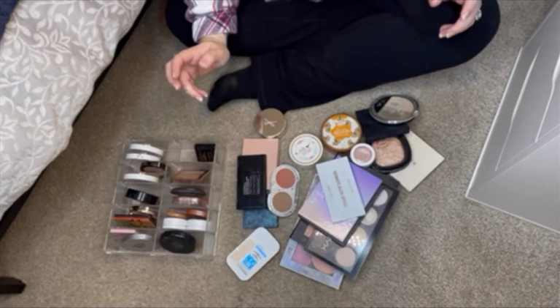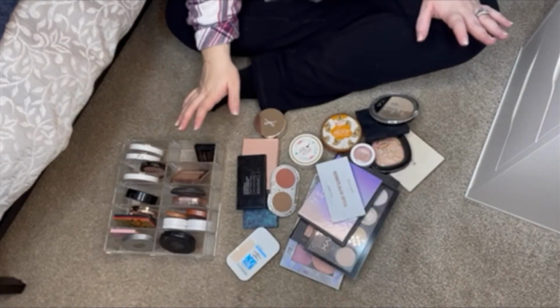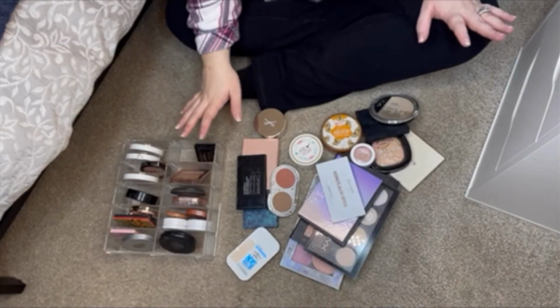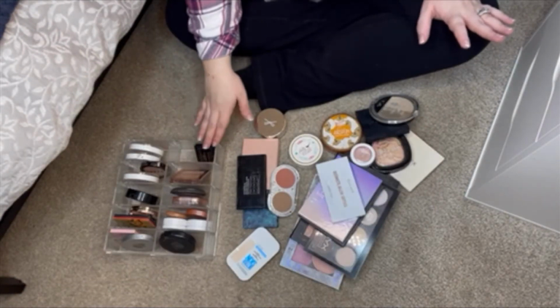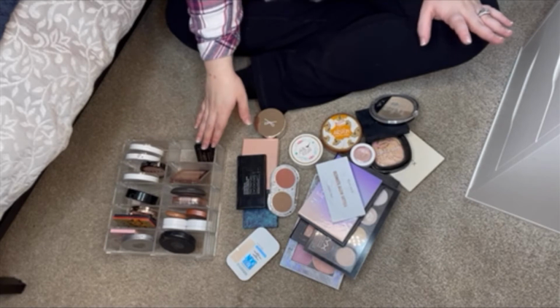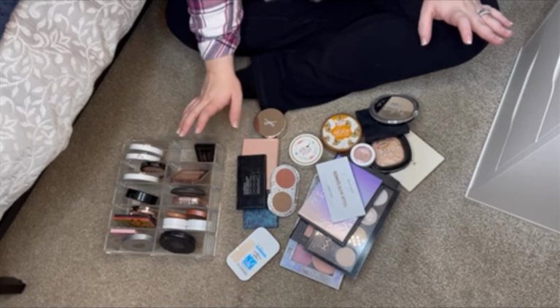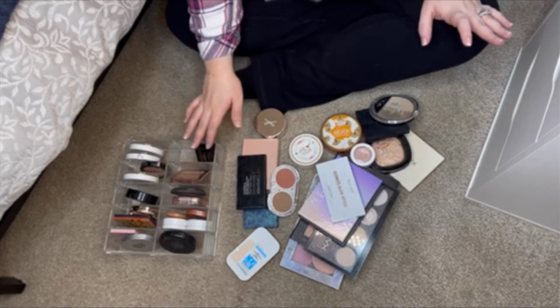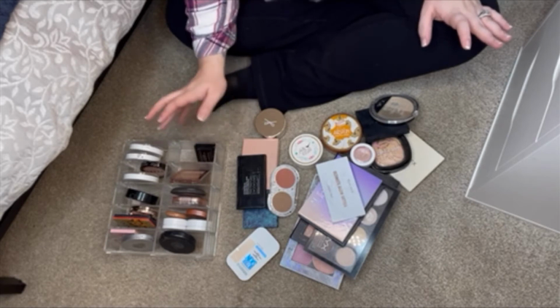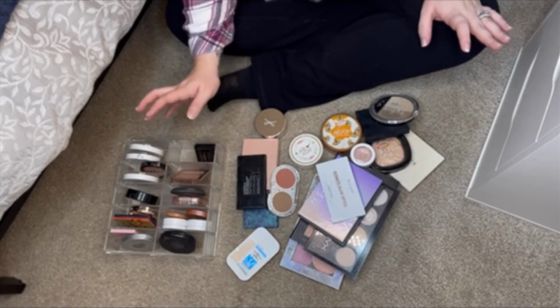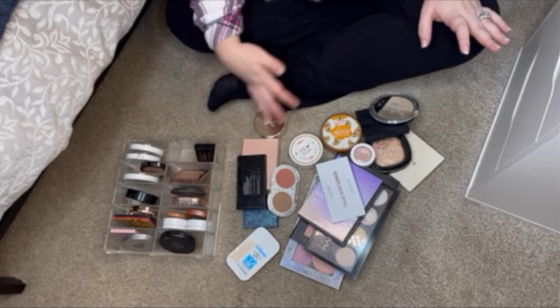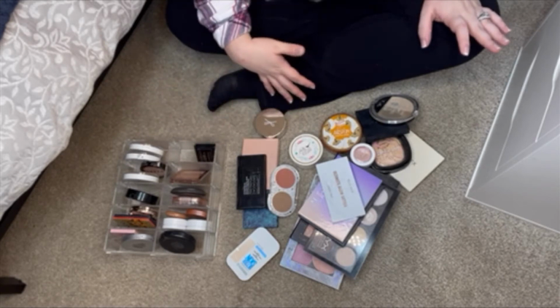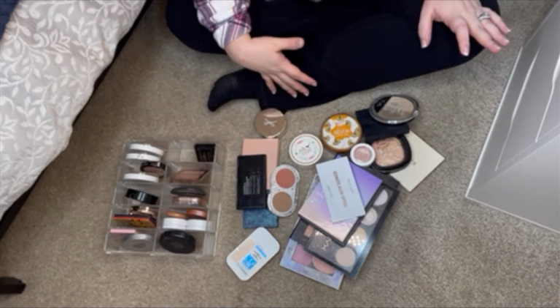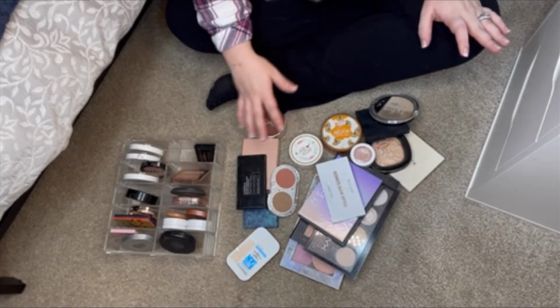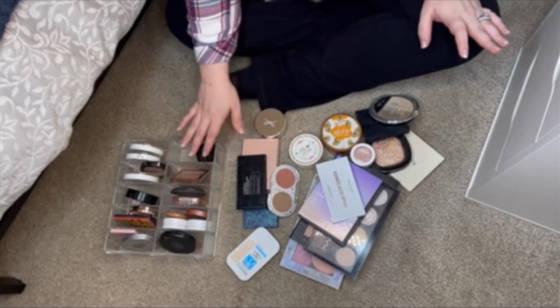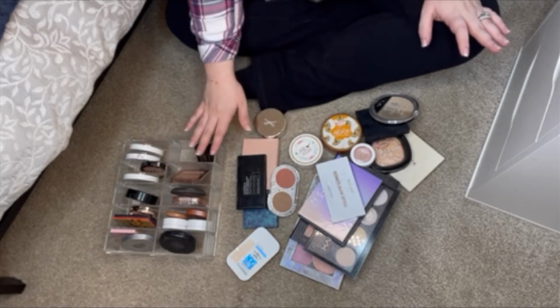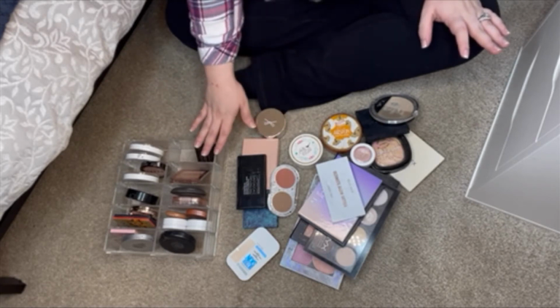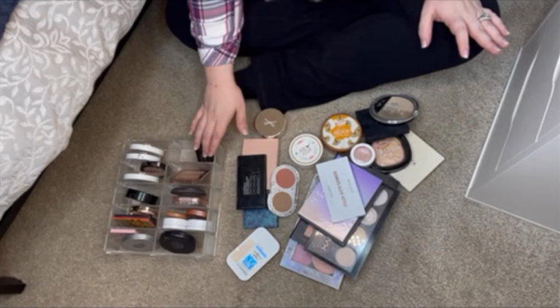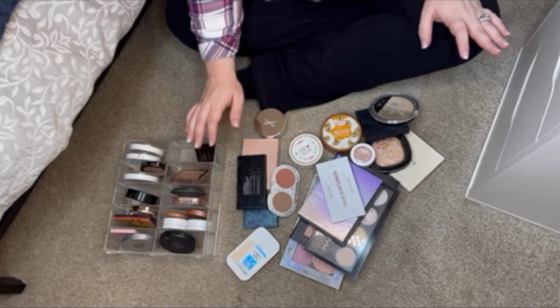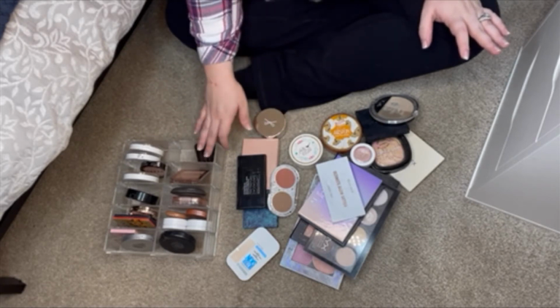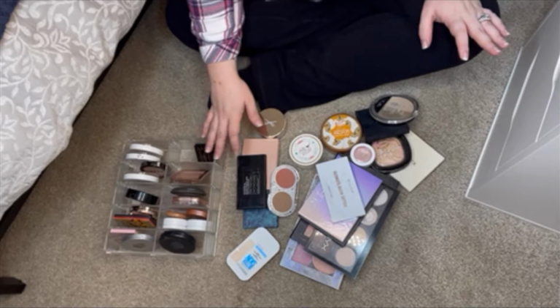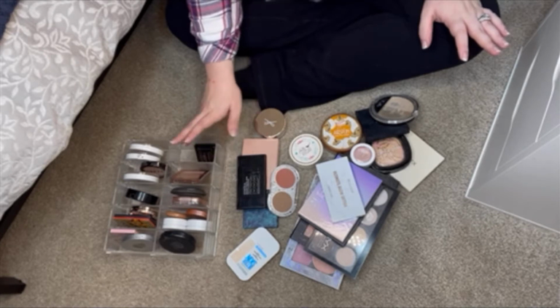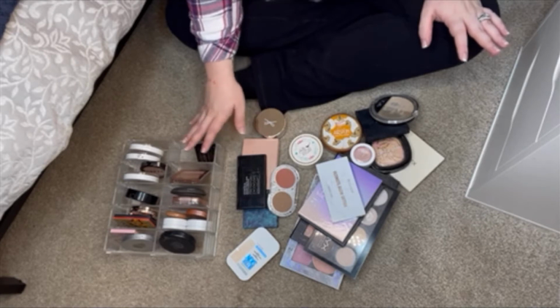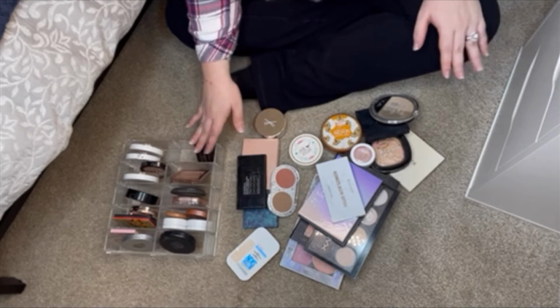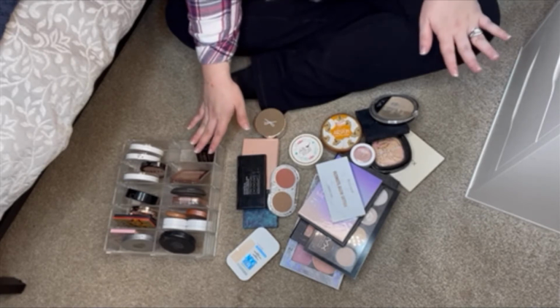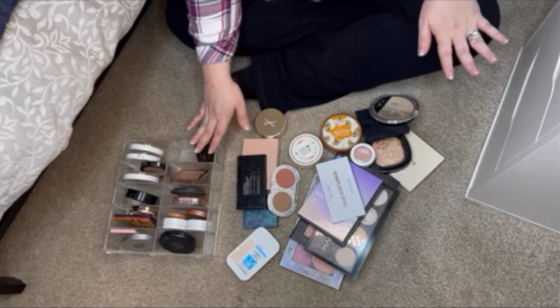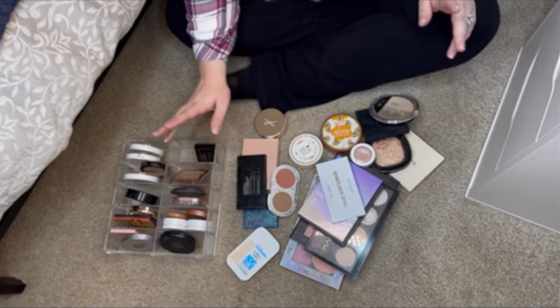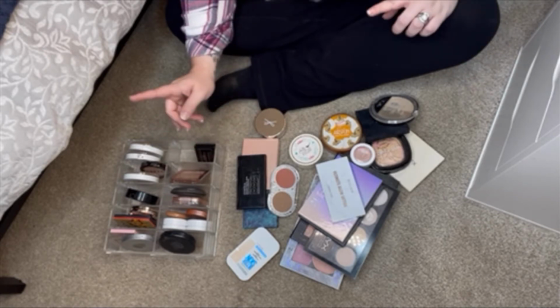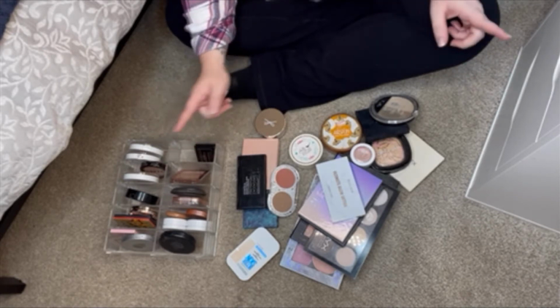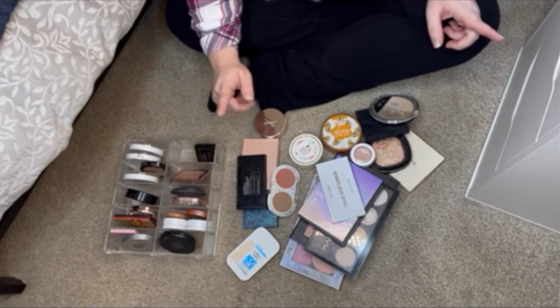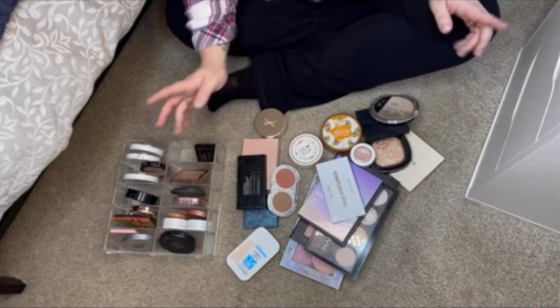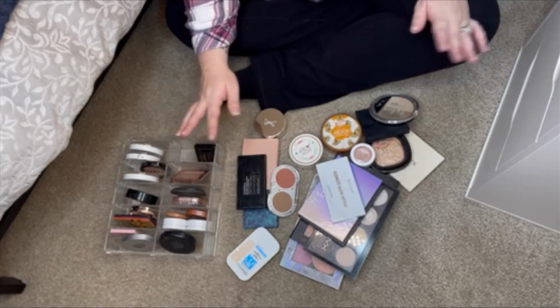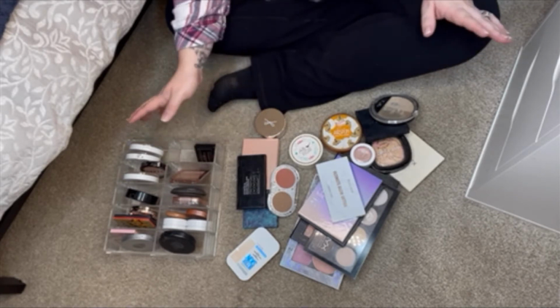I'm going to start with my powders. I will probably time-lapse through this because I don't know how long it's going to take me, and if I talk it'll take me 20 times longer. So we'll just speed through and I'll check in when I'm done.